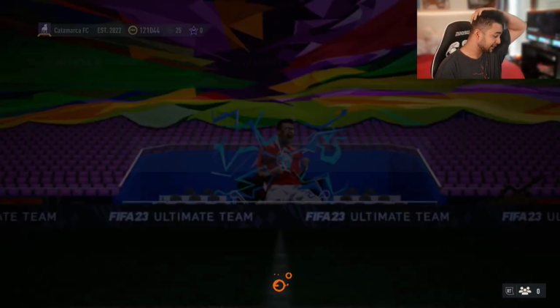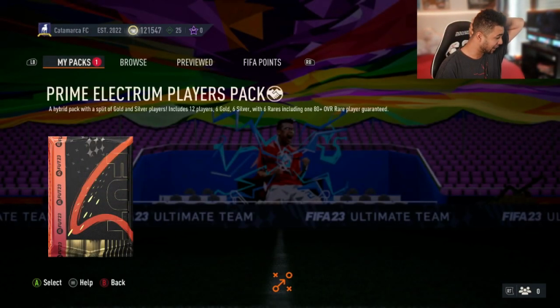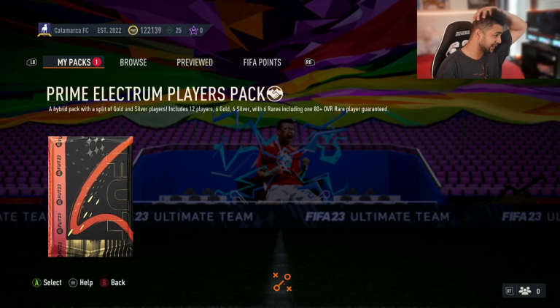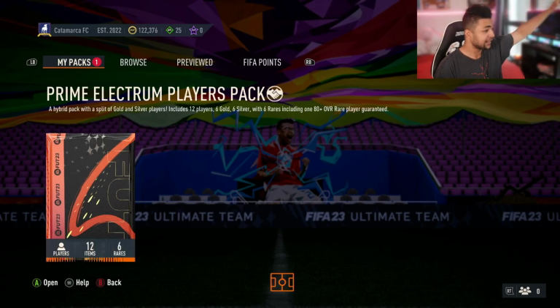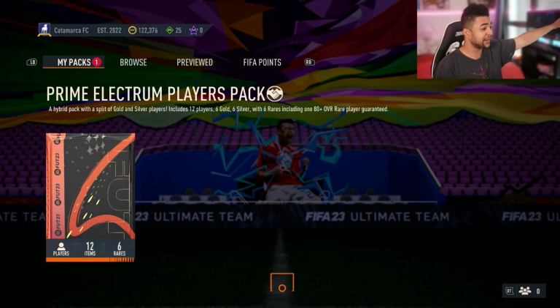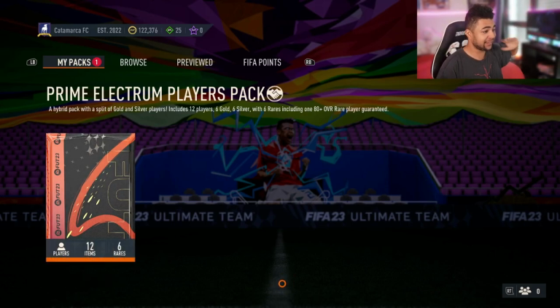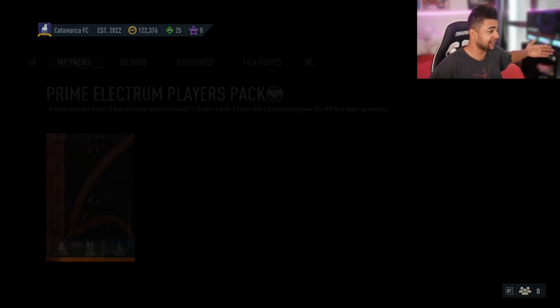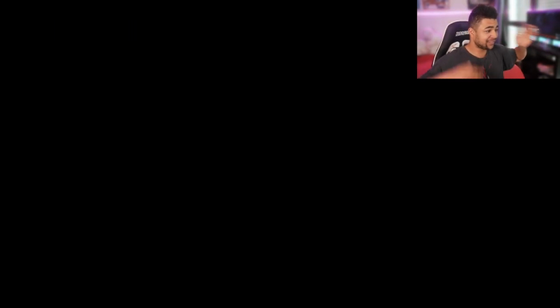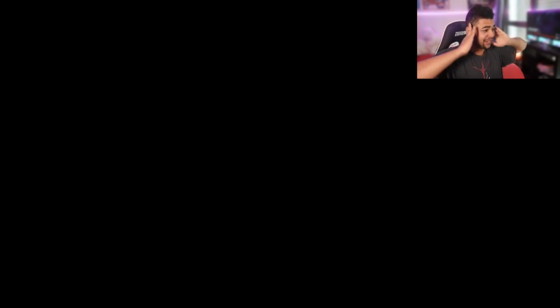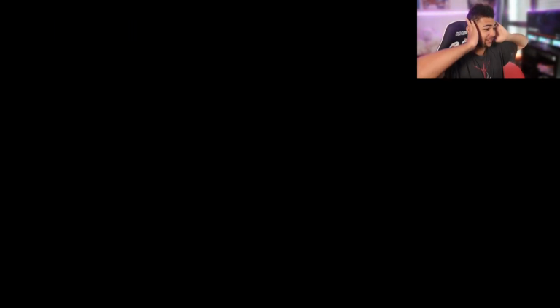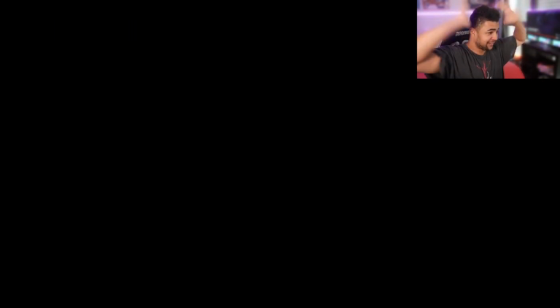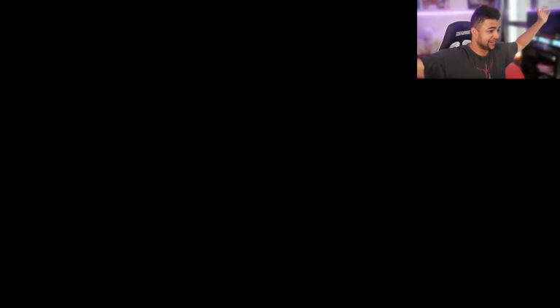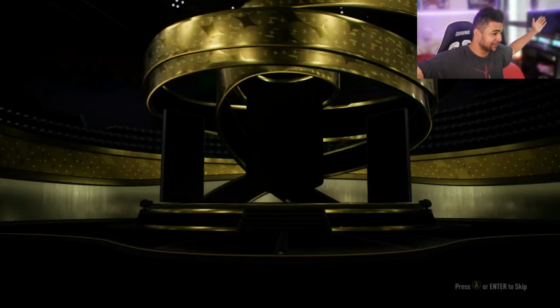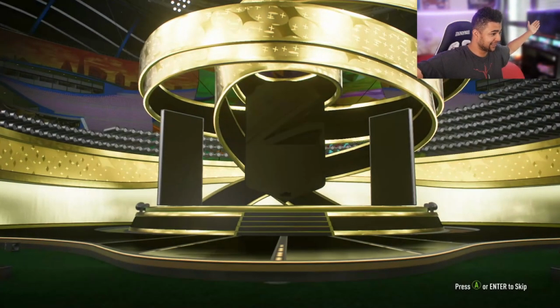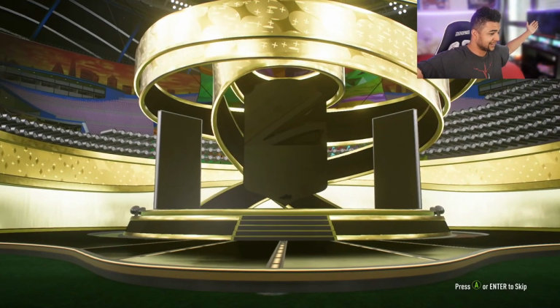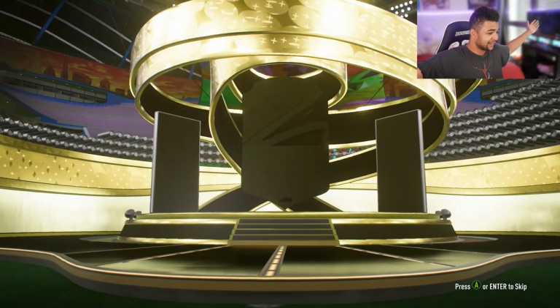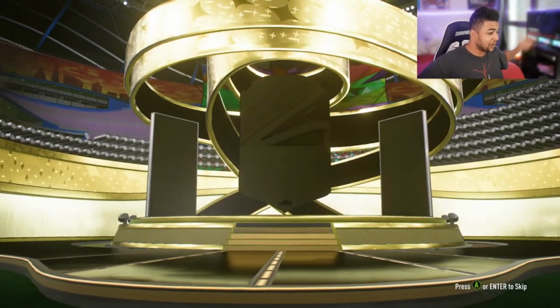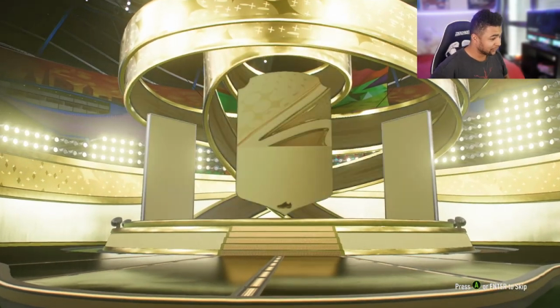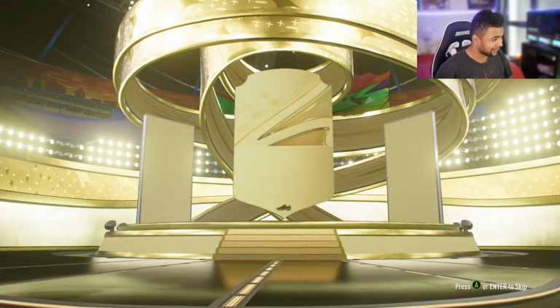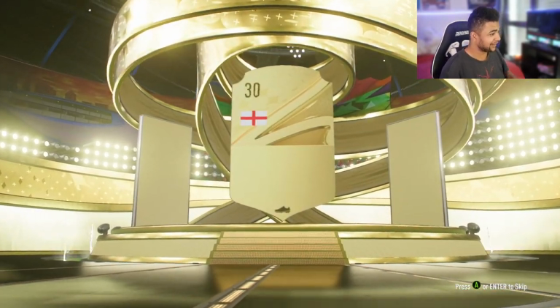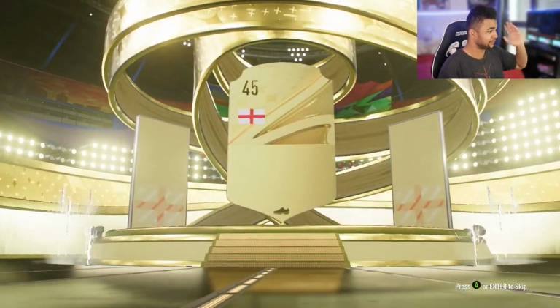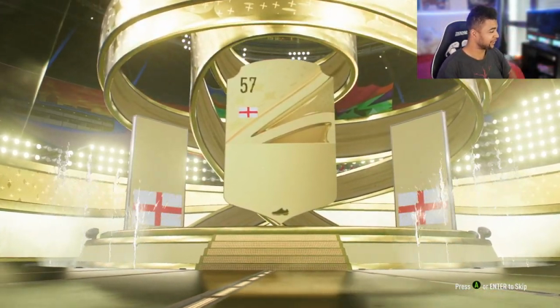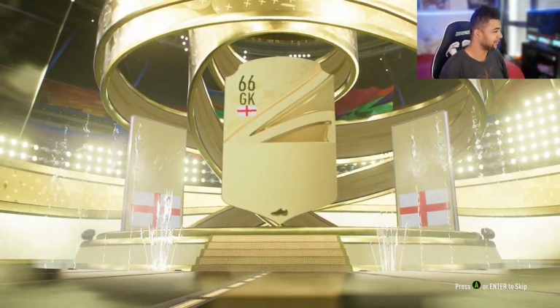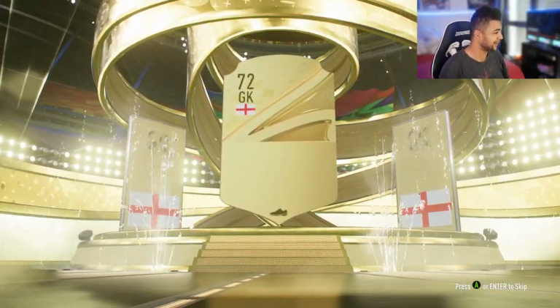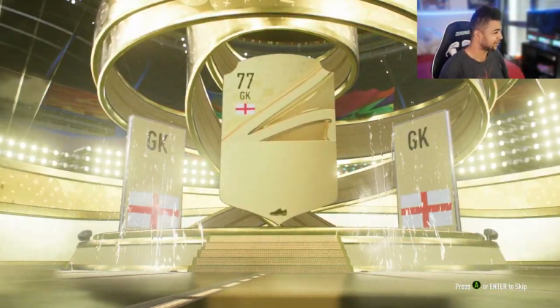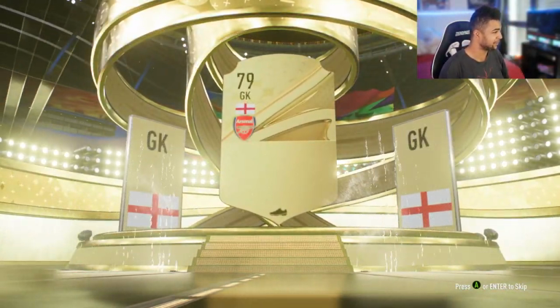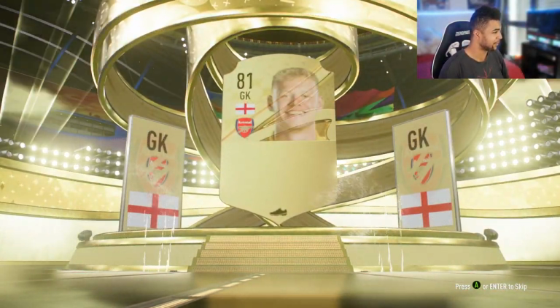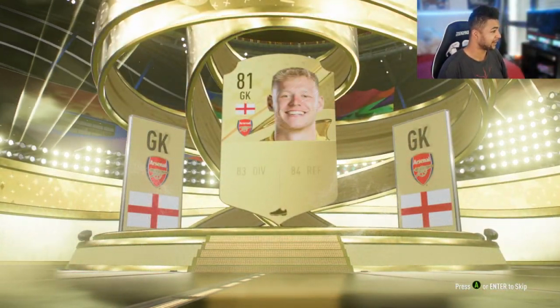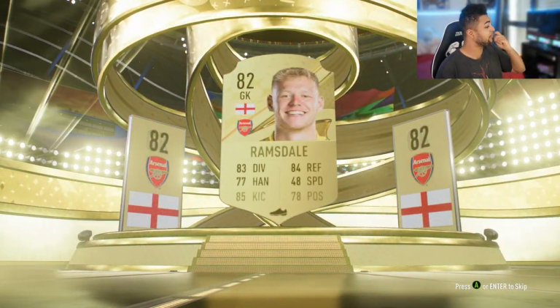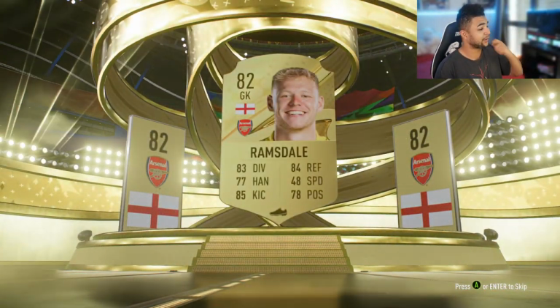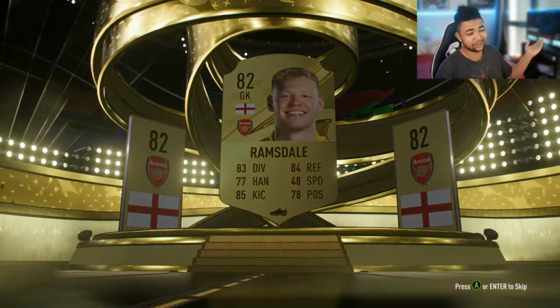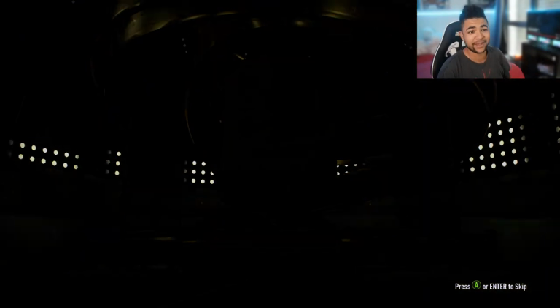We're on to the last pack. Come on EA, haven't had anything. It gives us an 80-plus guaranteed but that doesn't mean anything. Not a board. There we go — English goalkeeper, it's gonna be Pope, isn't it? Oh, Ramsdale actually — not too bad, 82. So it's two above the minimum of the pack, but again not great.